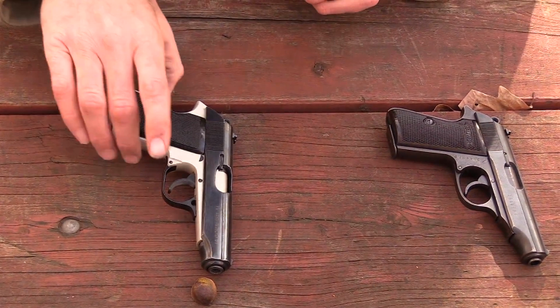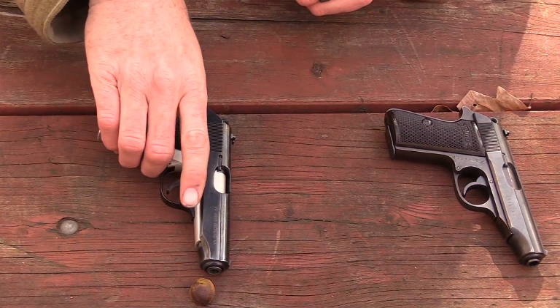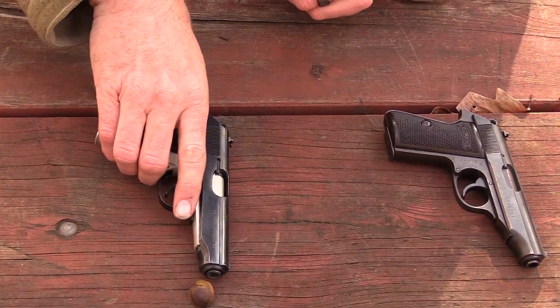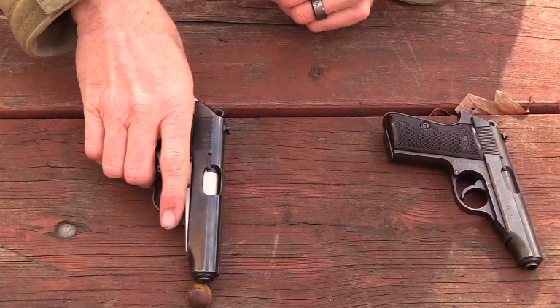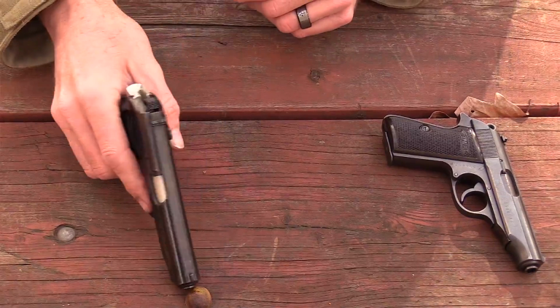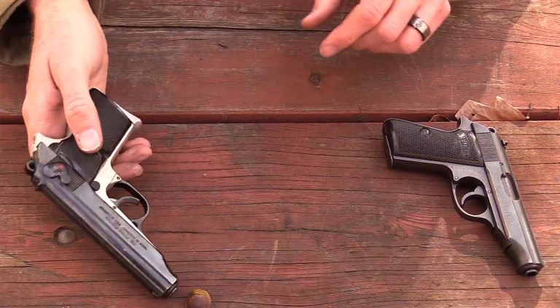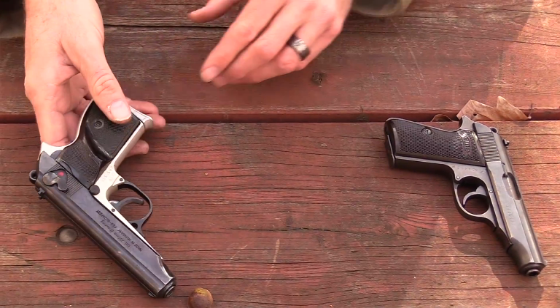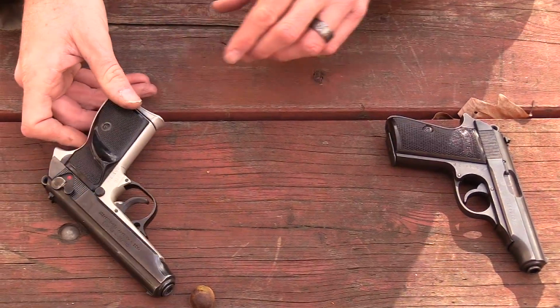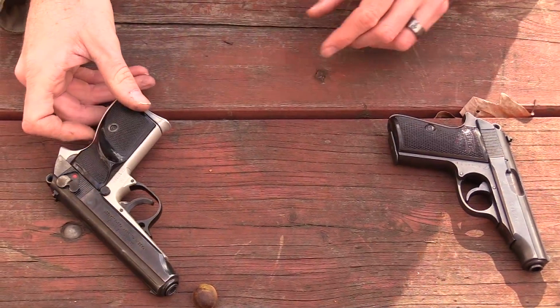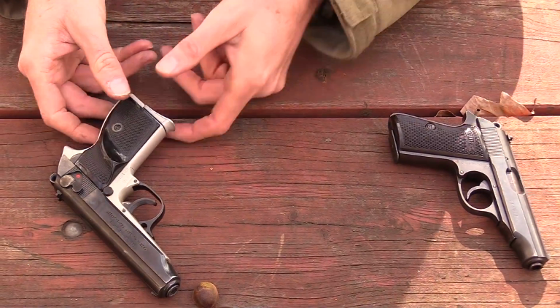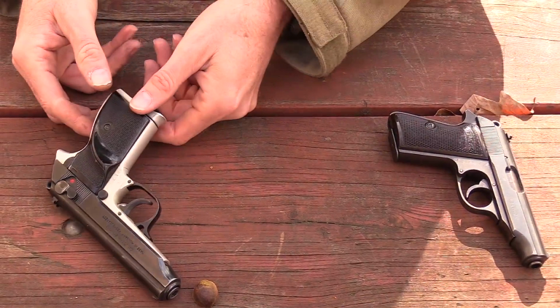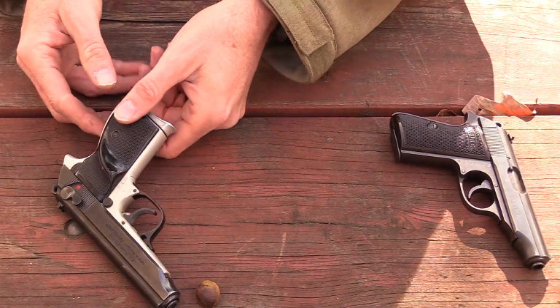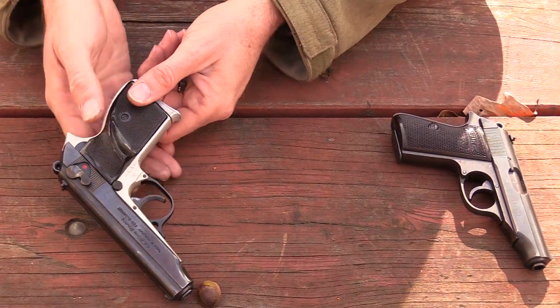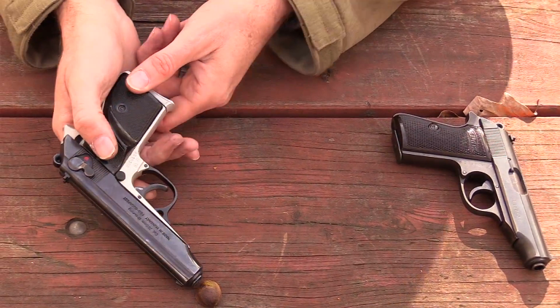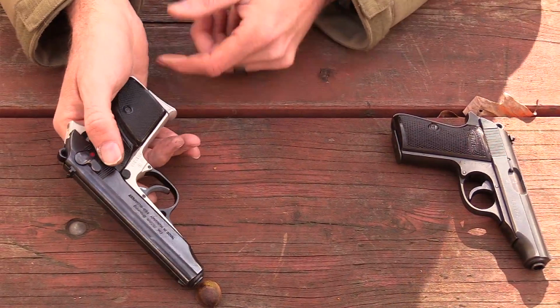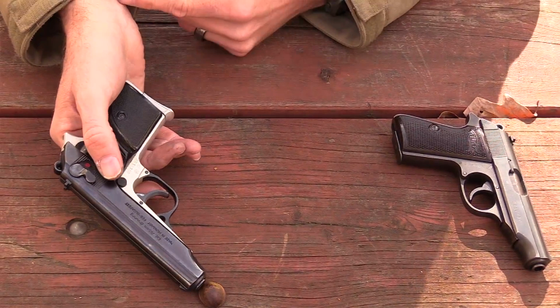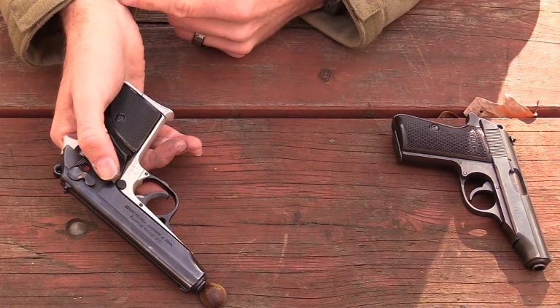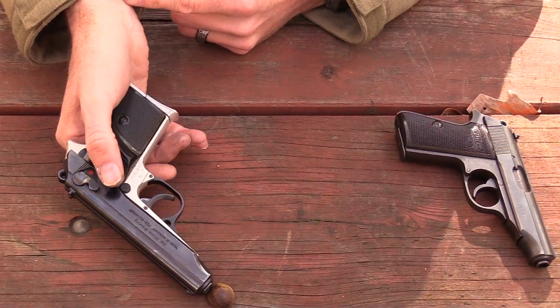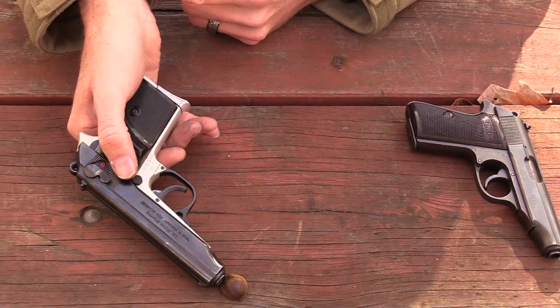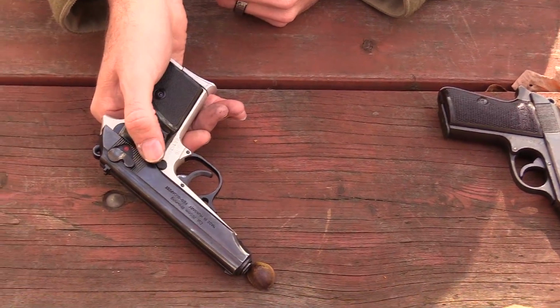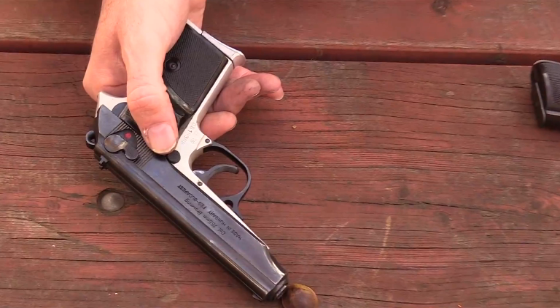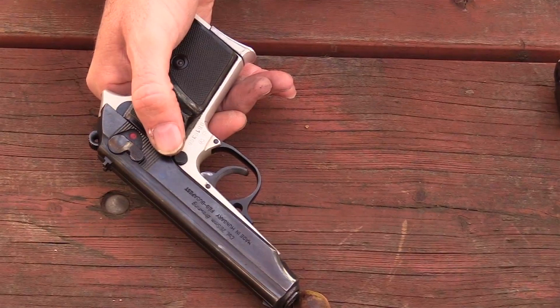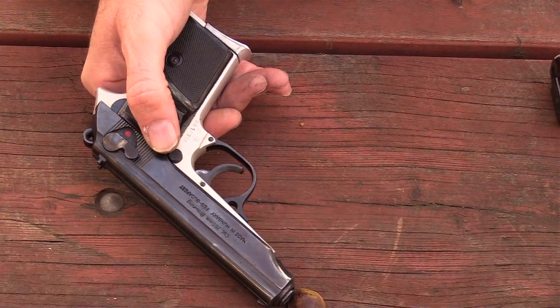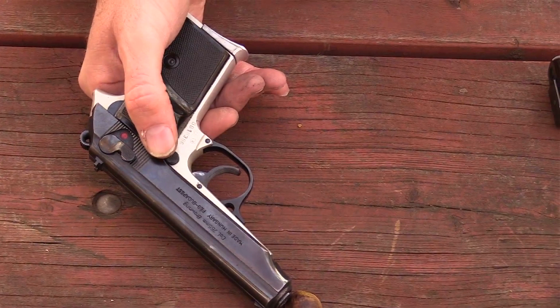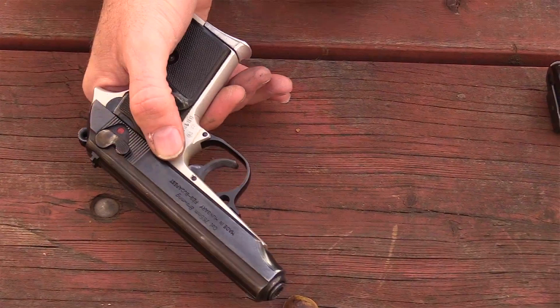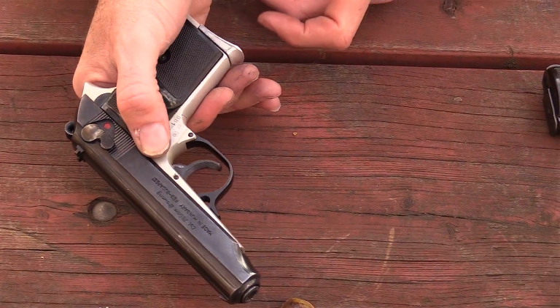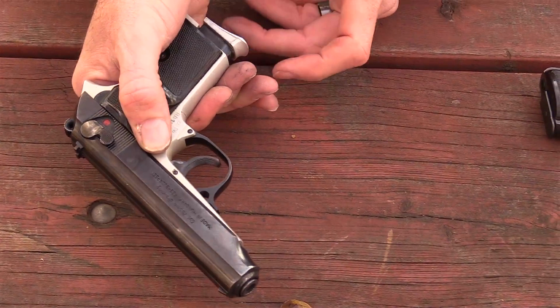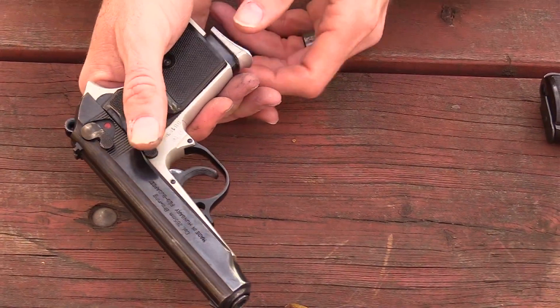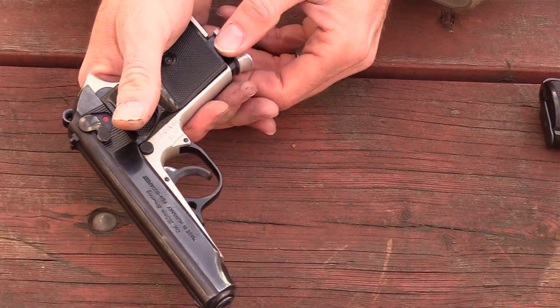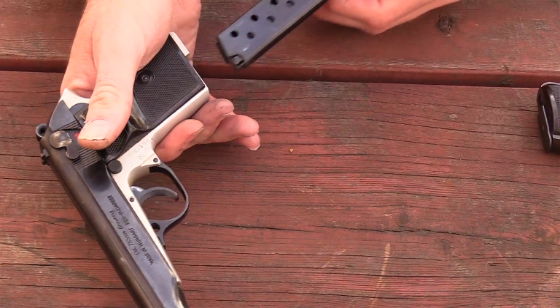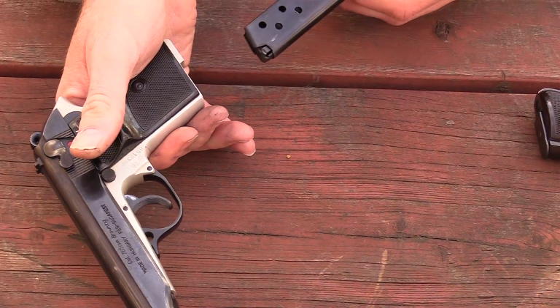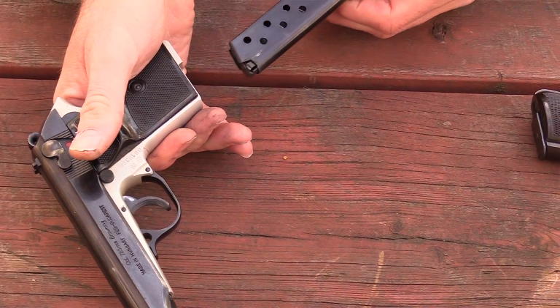This is a highly collectible handgun, and Walther did move production of the PP and PPK series to the United States — and they've been known to have problems. This little guy is a police trade-in pistol and works flawlessly. It has very little lubrication on it right now. Let's take it apart and show you what it looks like on the inside, and I'll field strip the Walther as well.